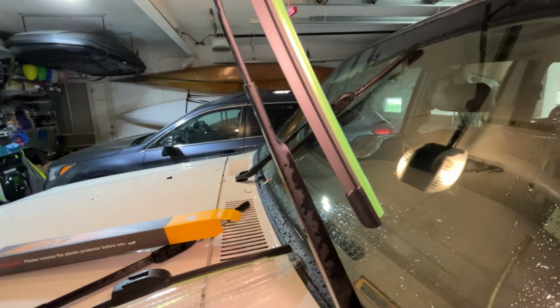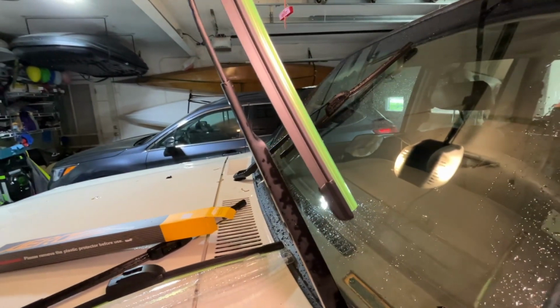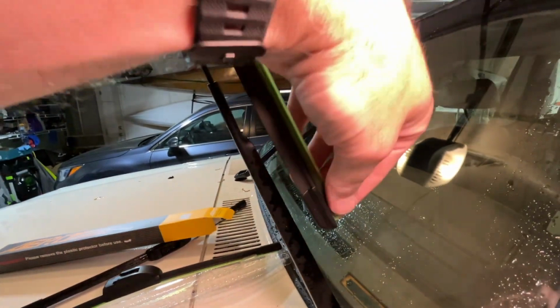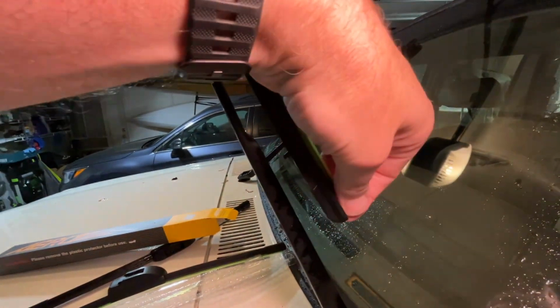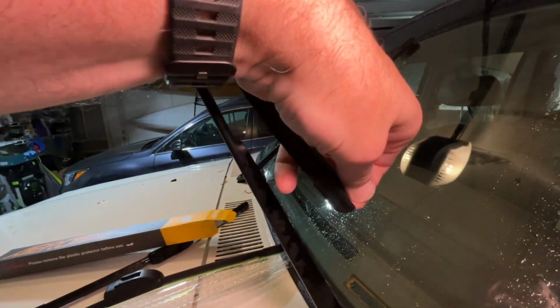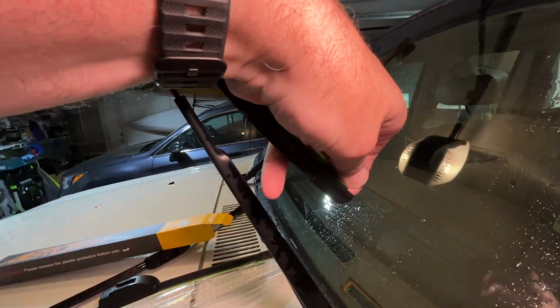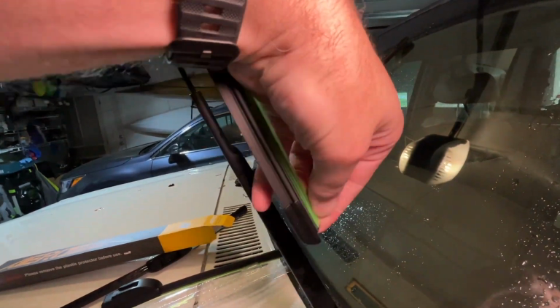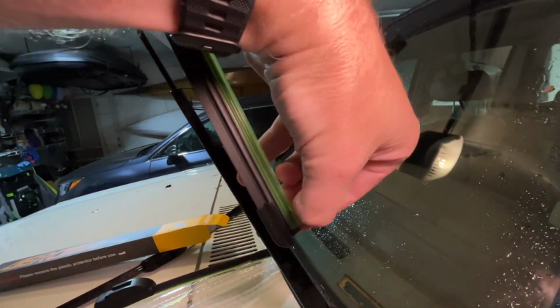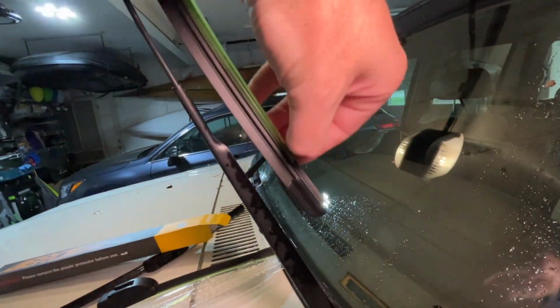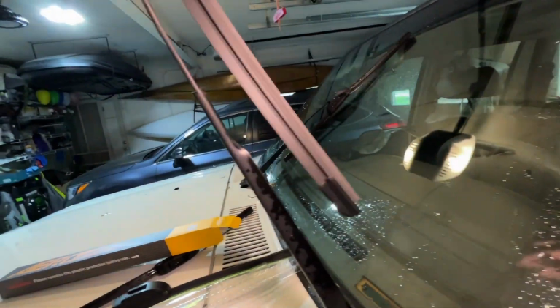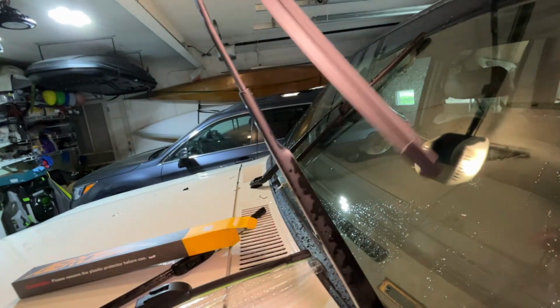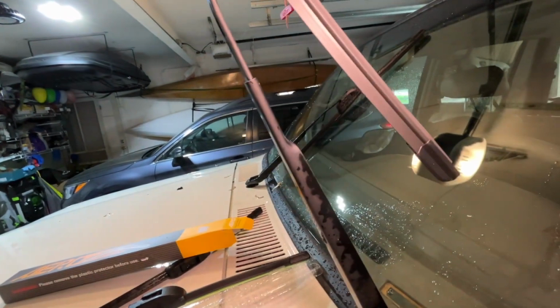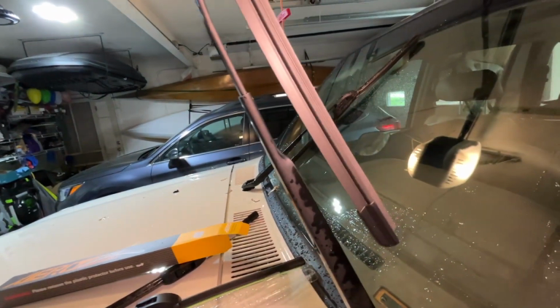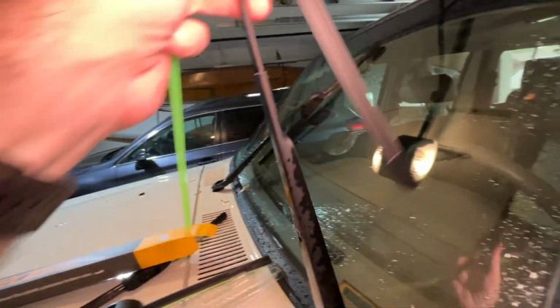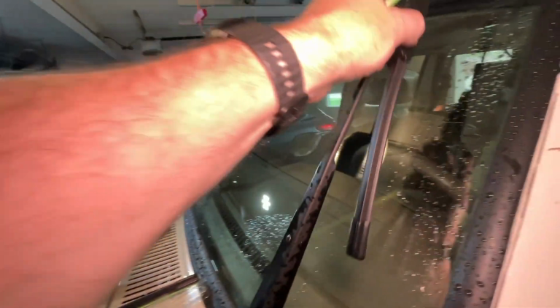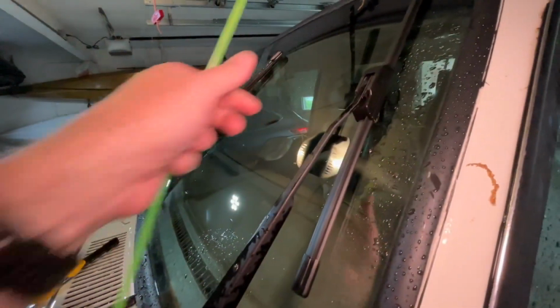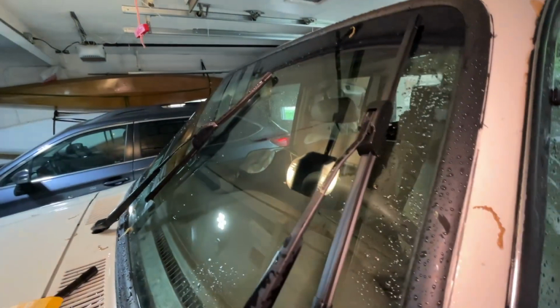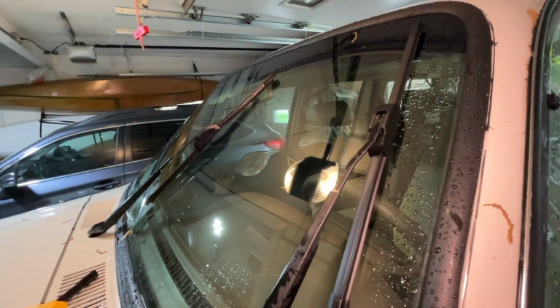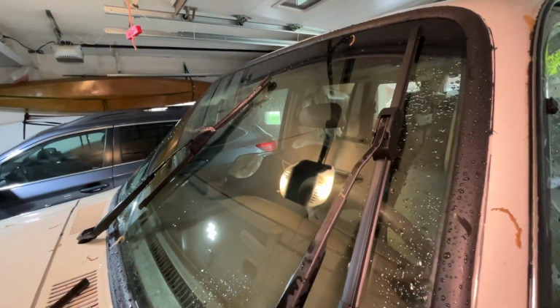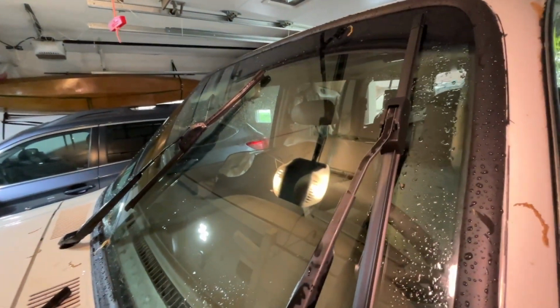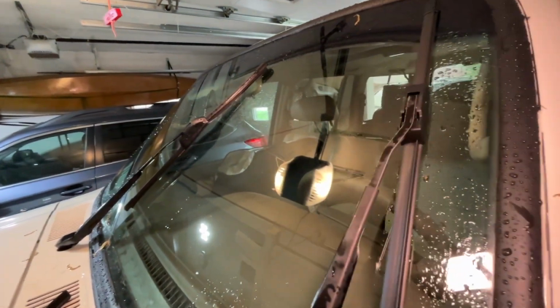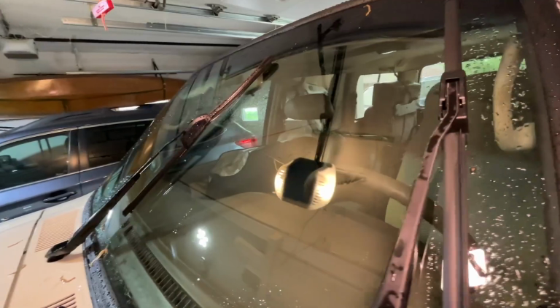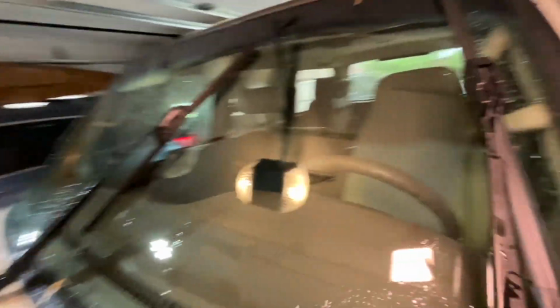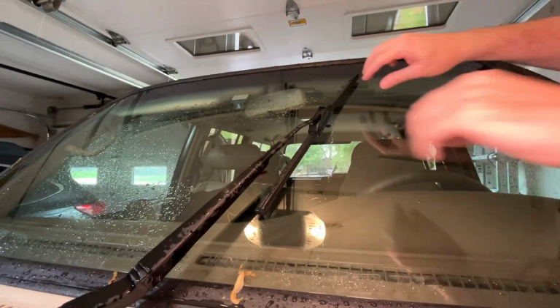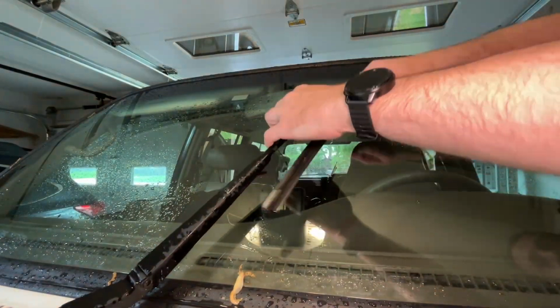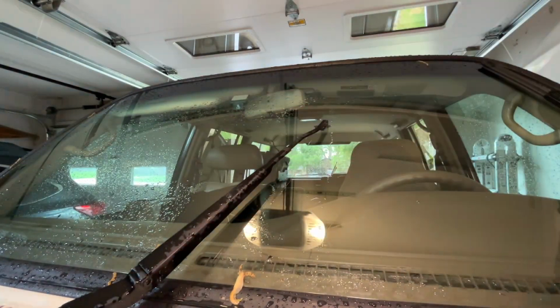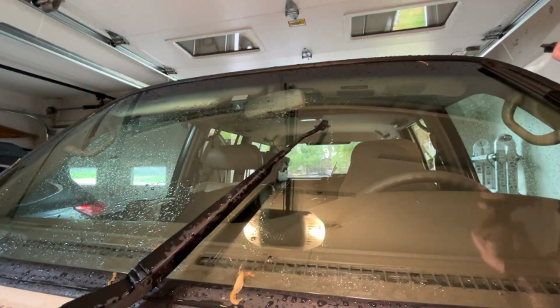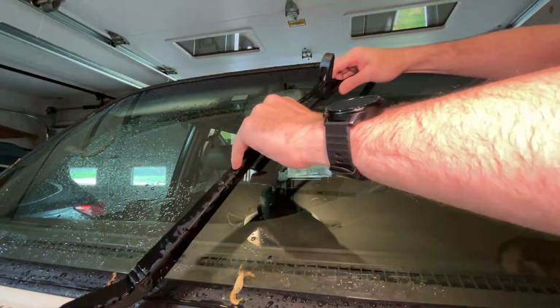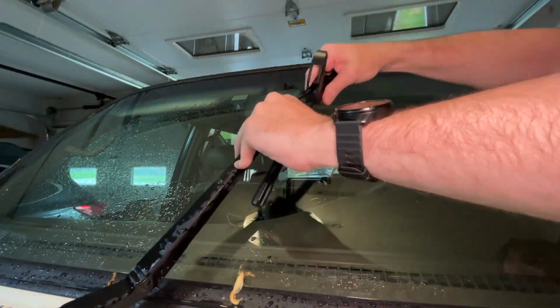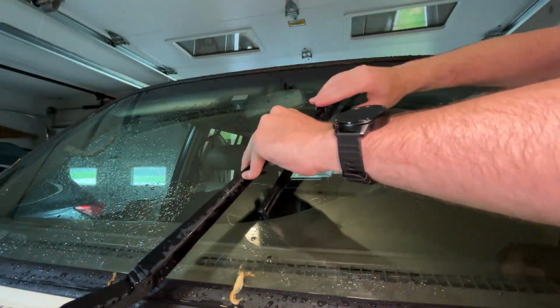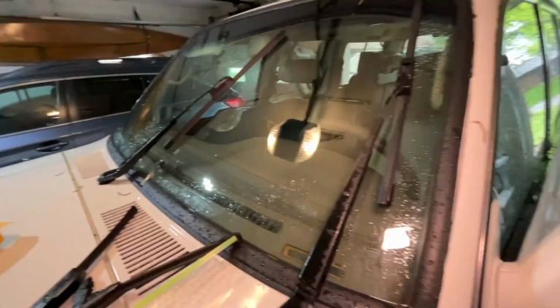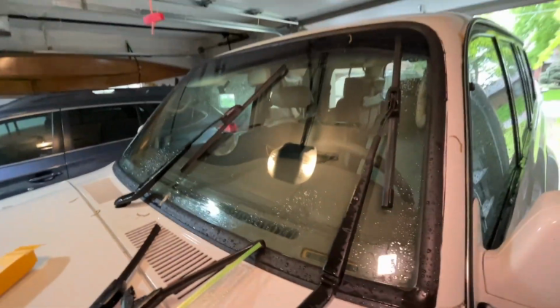Lastly, with these blades you want to take off this green protector, and we're all done. I'm going to do the same thing with the other blade. And there we go.